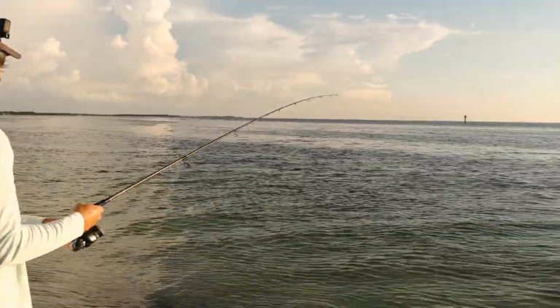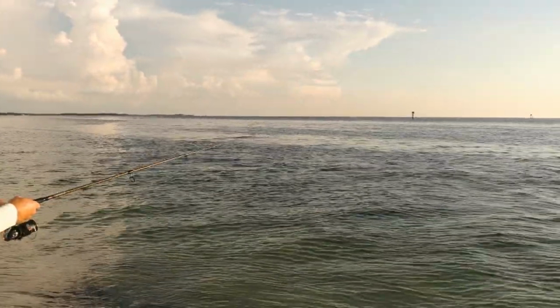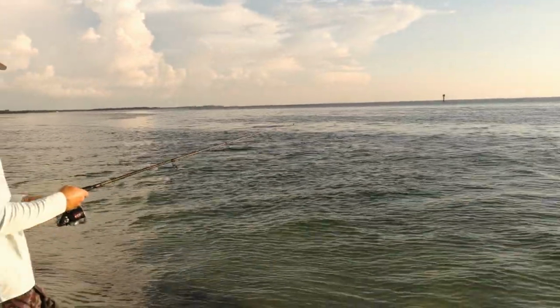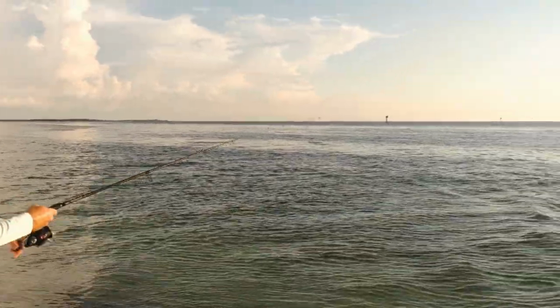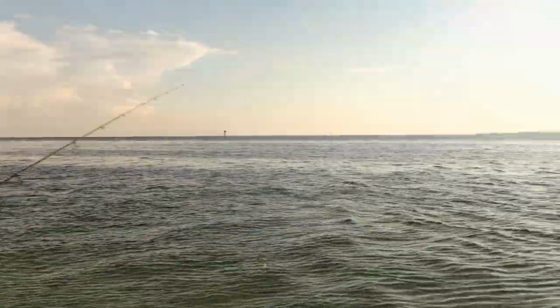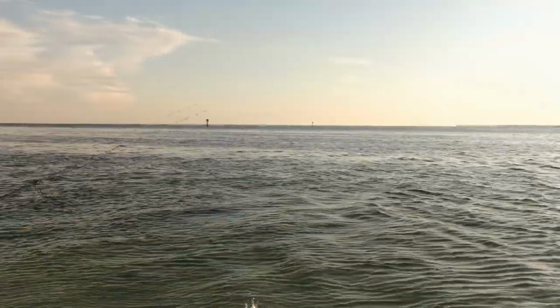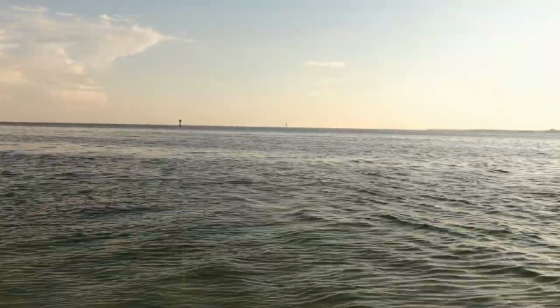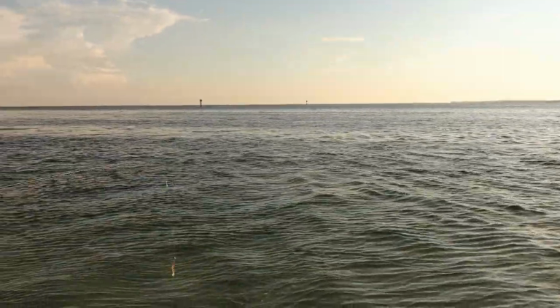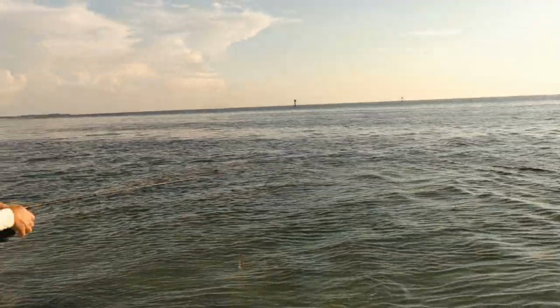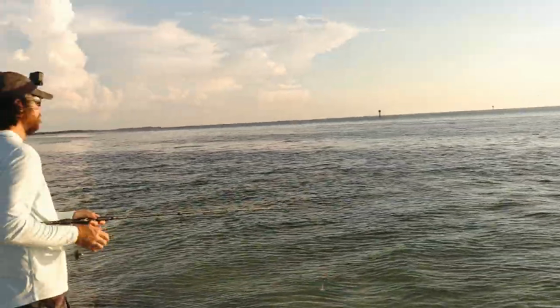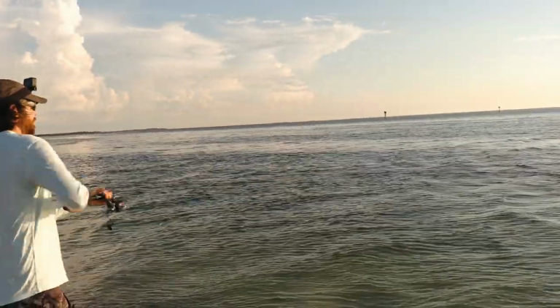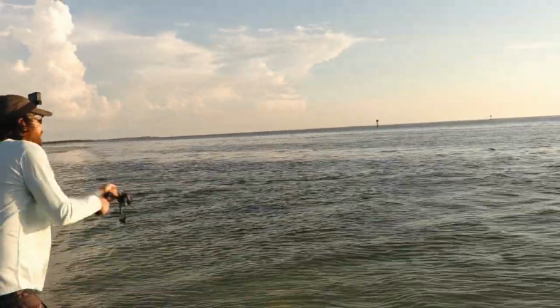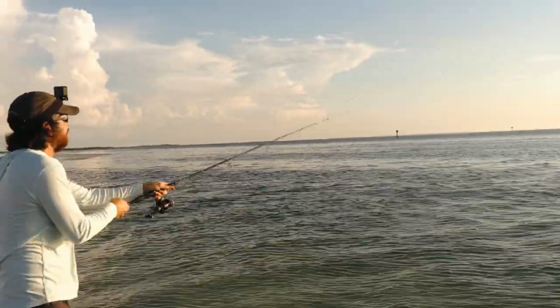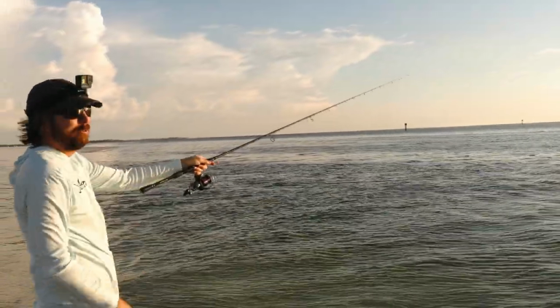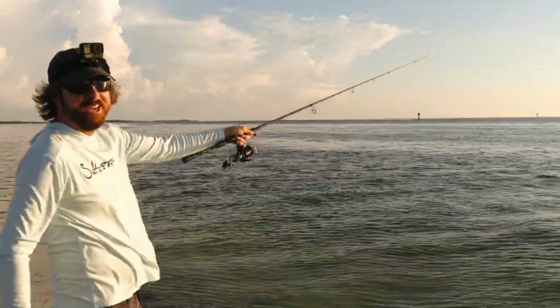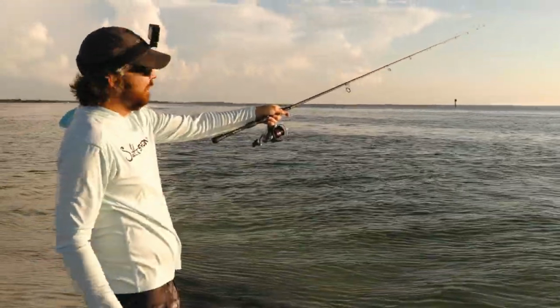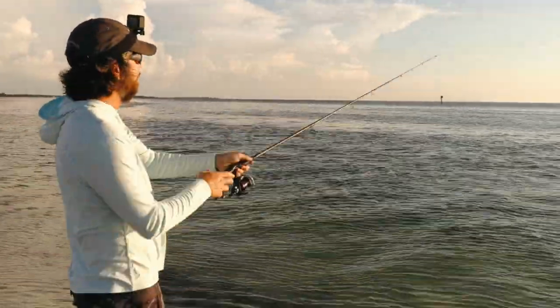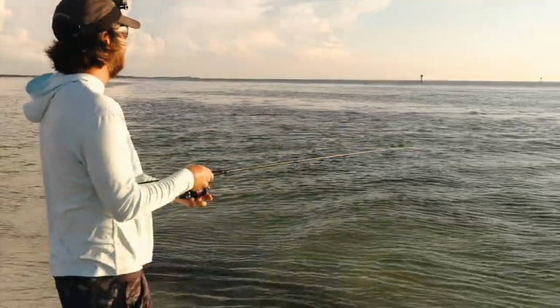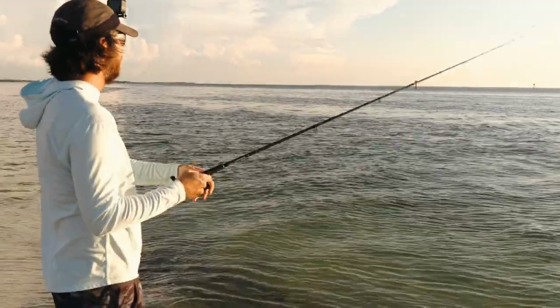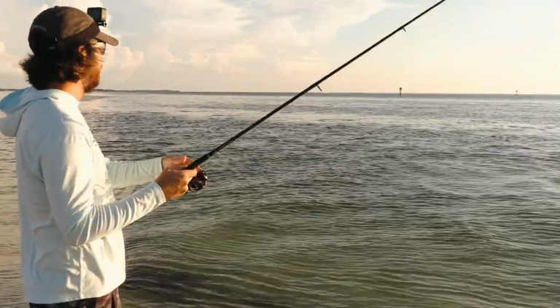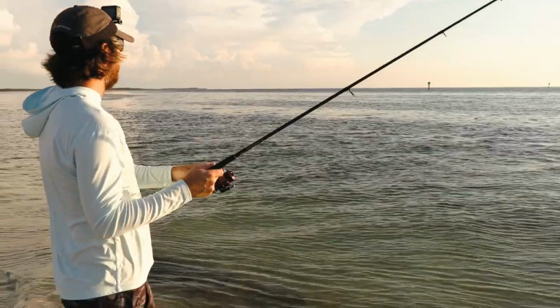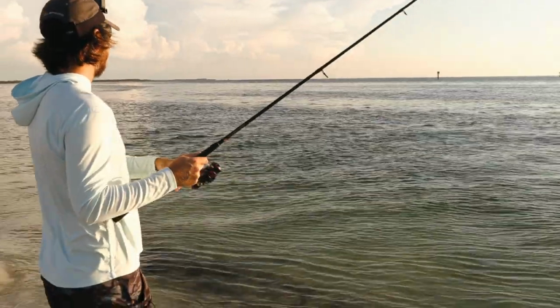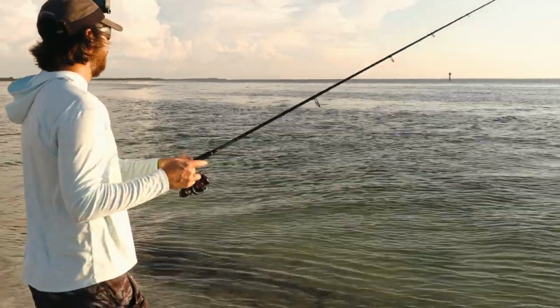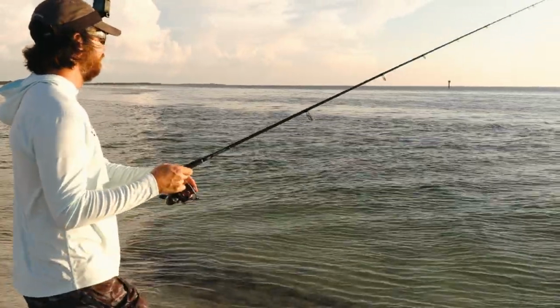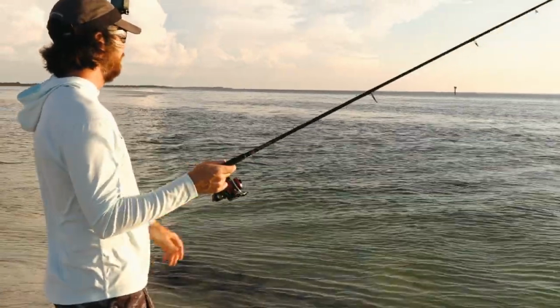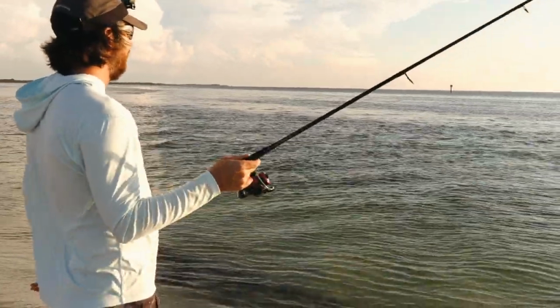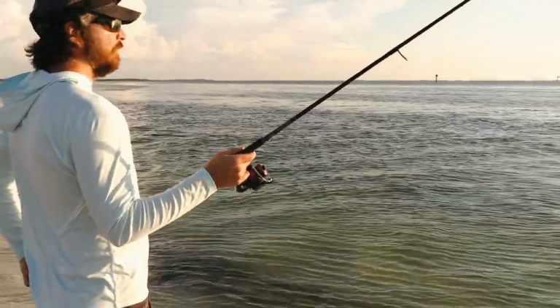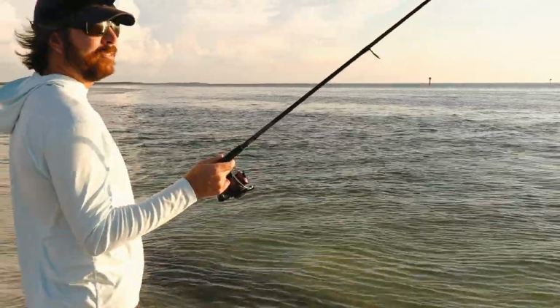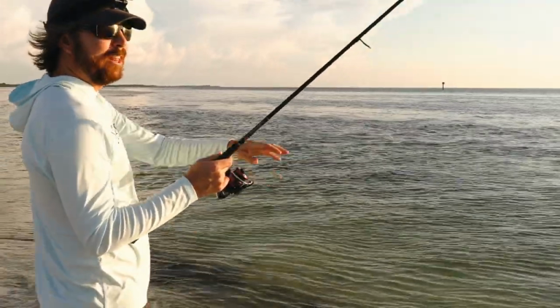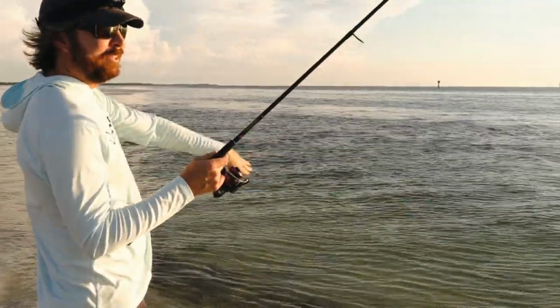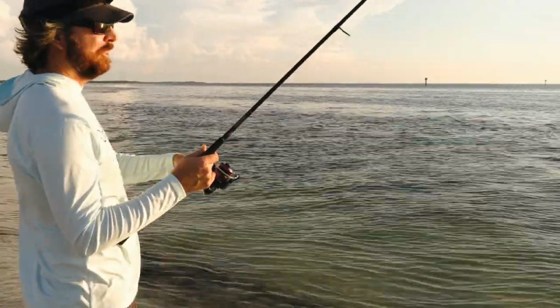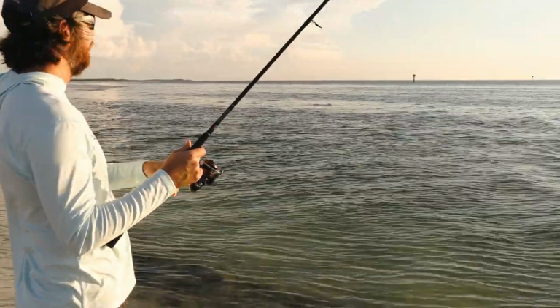All right, let's see if Luke can give us one more. Waiter Dave's out there hitting the other point — they're going way out there. A lot of grass. You think they're moving a little further off now that the sun's coming up? Yeah, I think we've just hammered these right here.